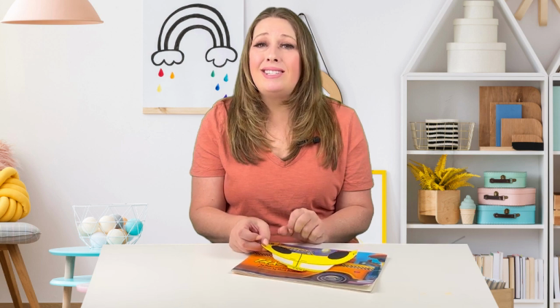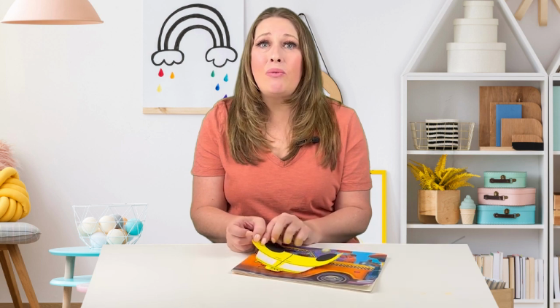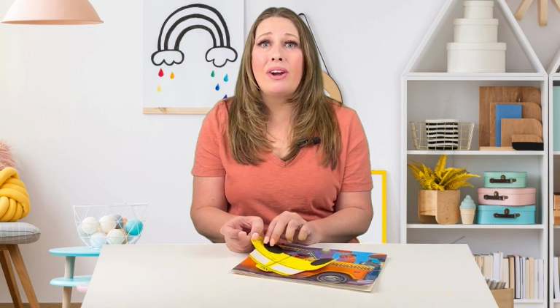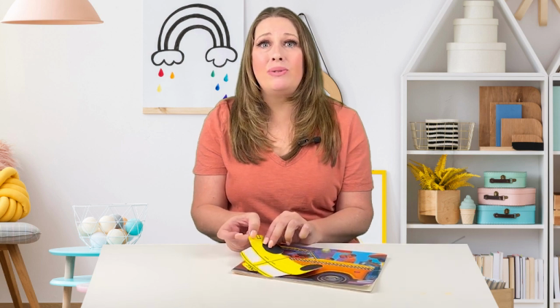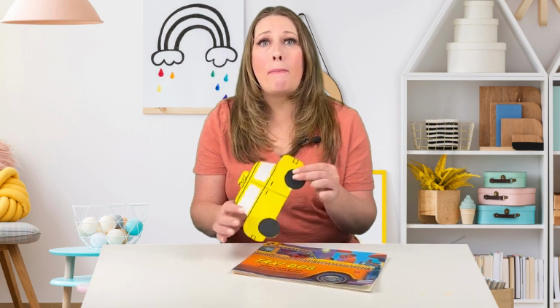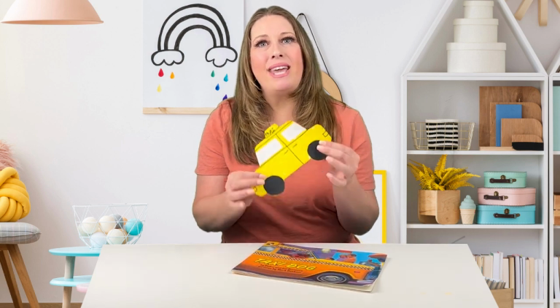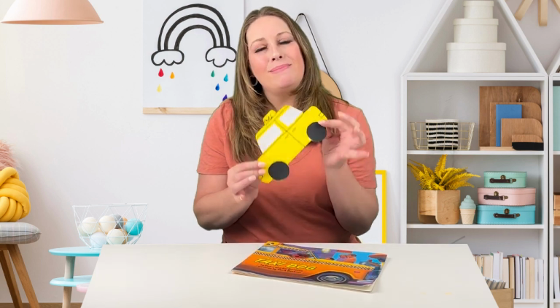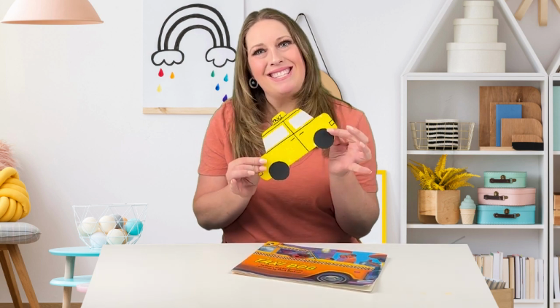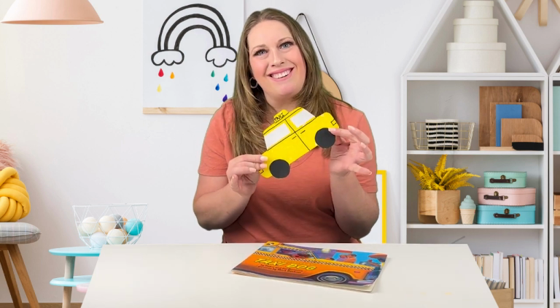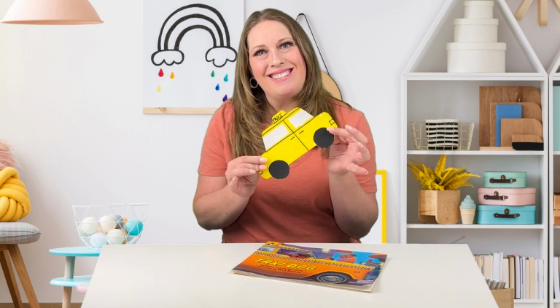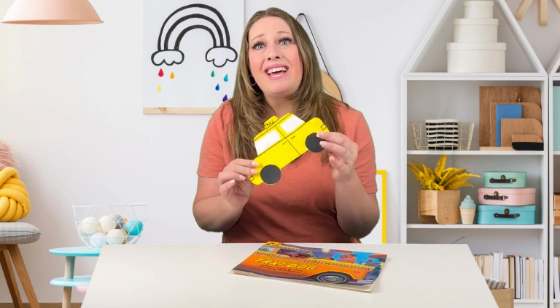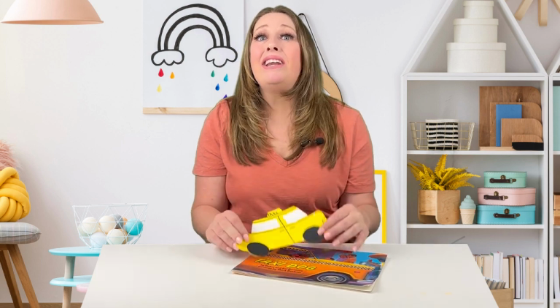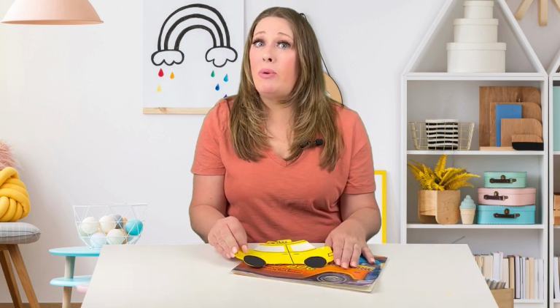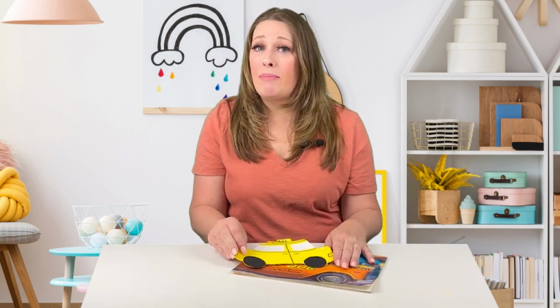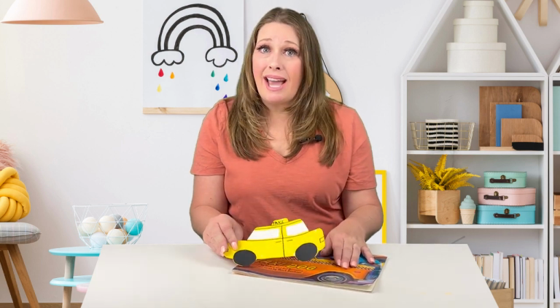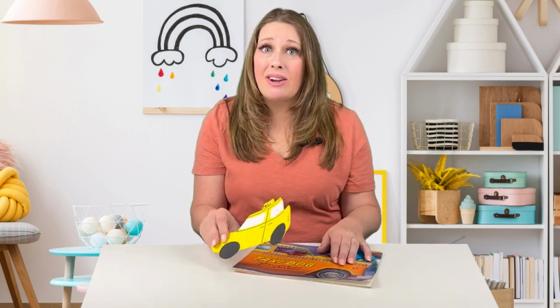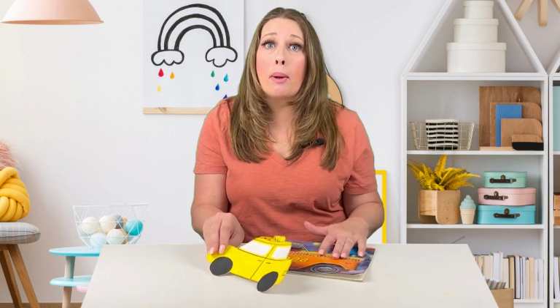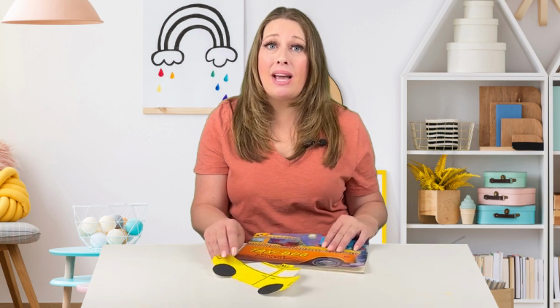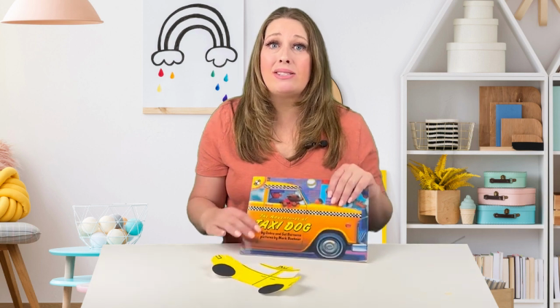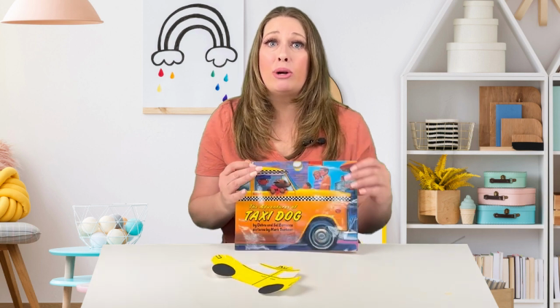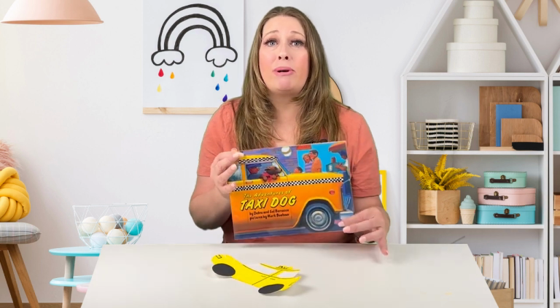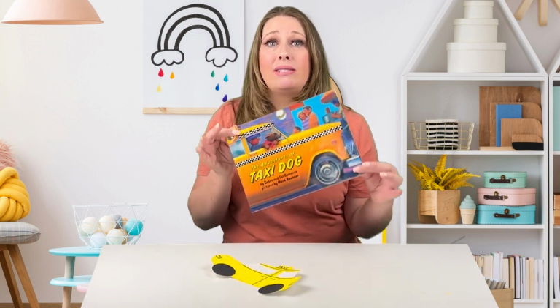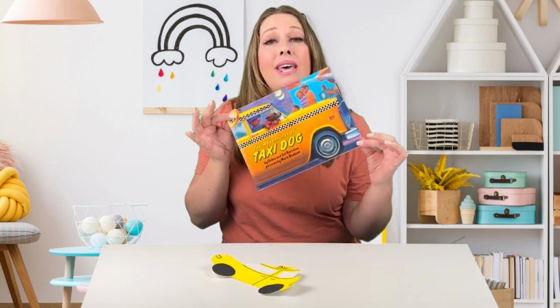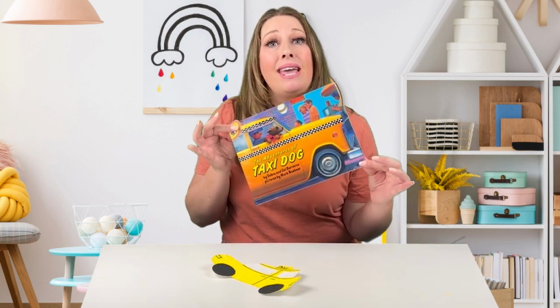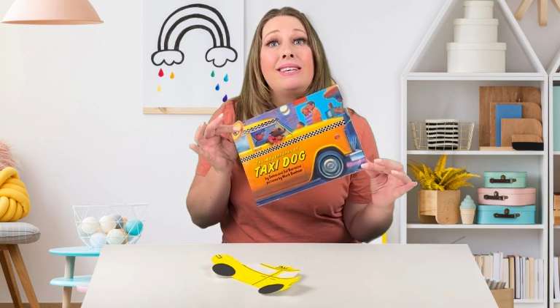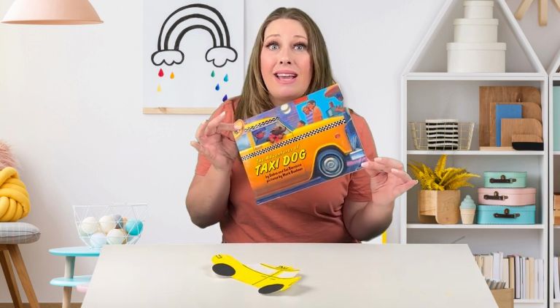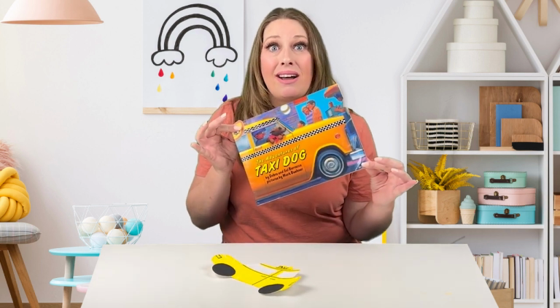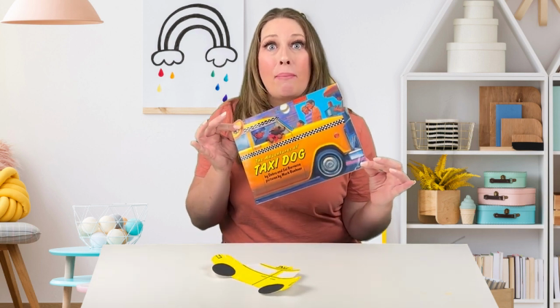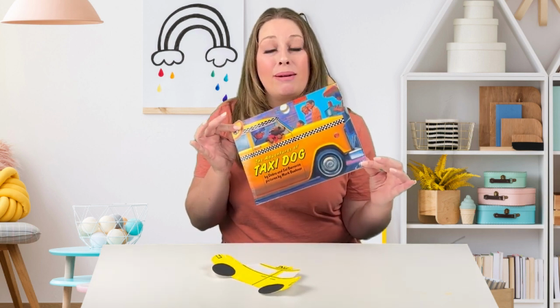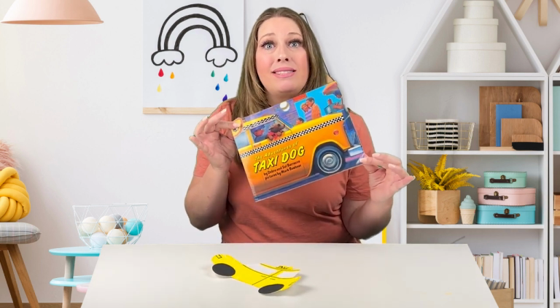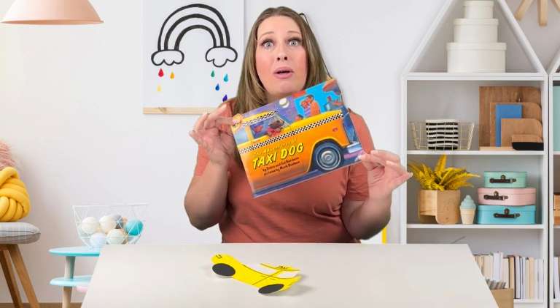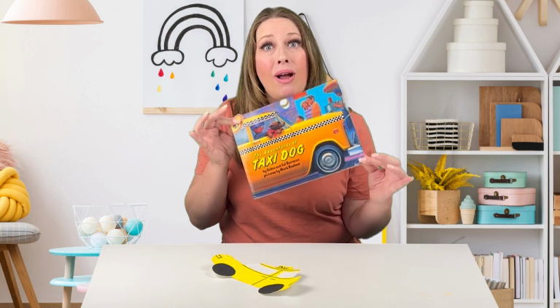Today we are going to do that by making some taxi art. We are making taxi art because our book of the month this month is Taxi Dog by Debra and Sal Baraka.